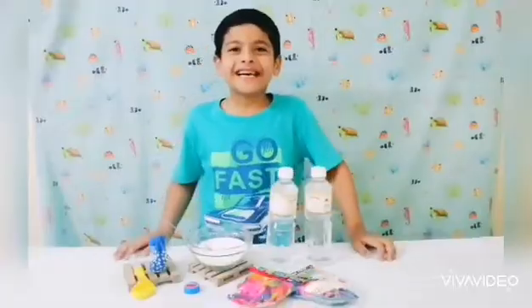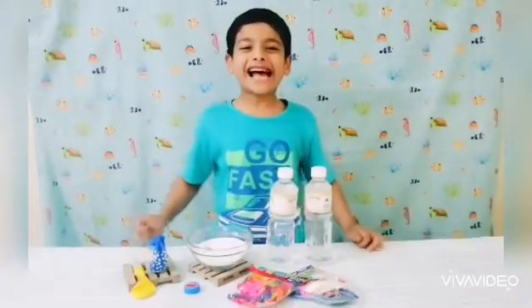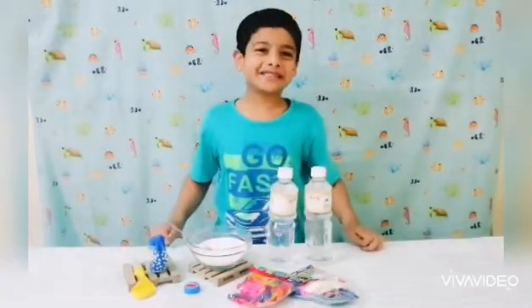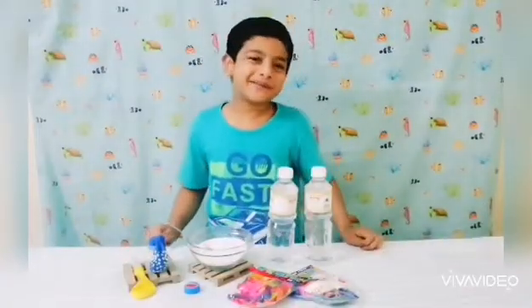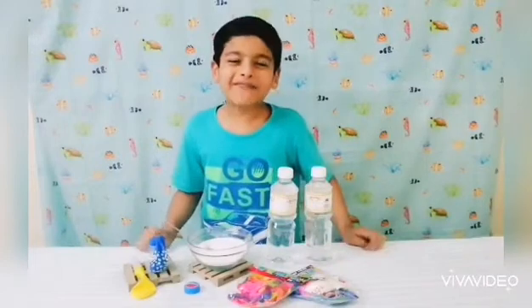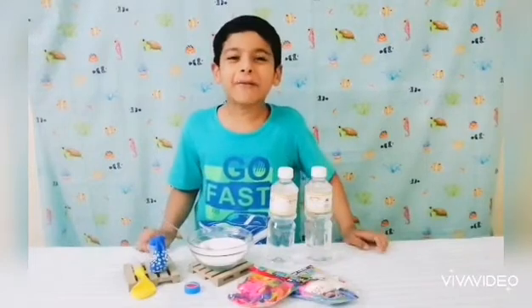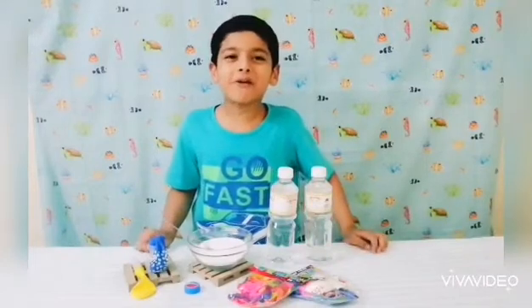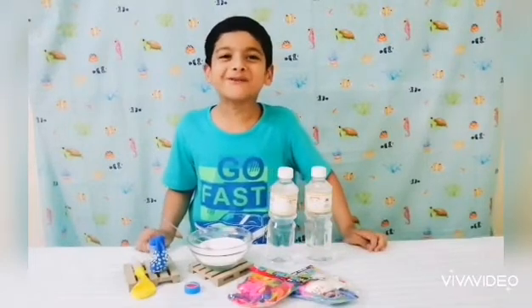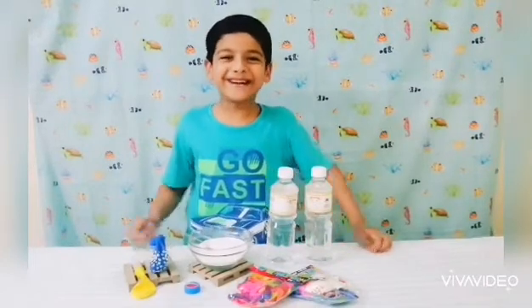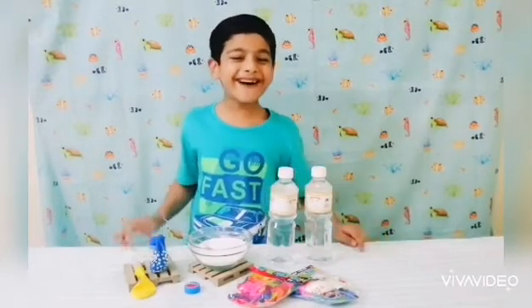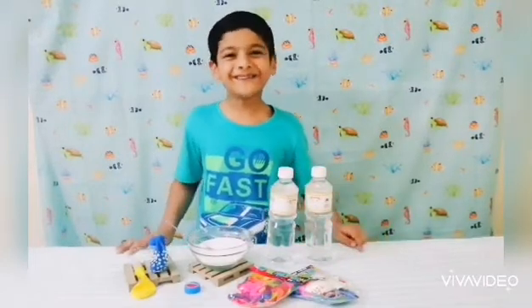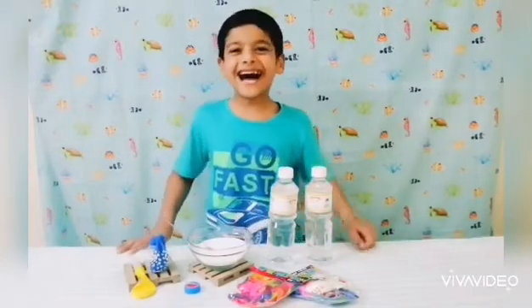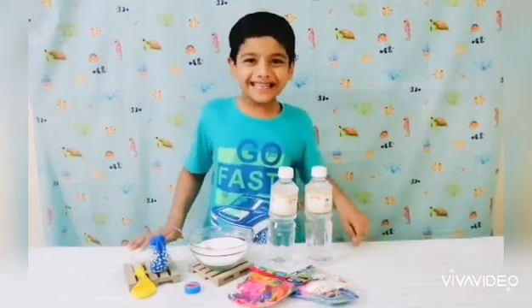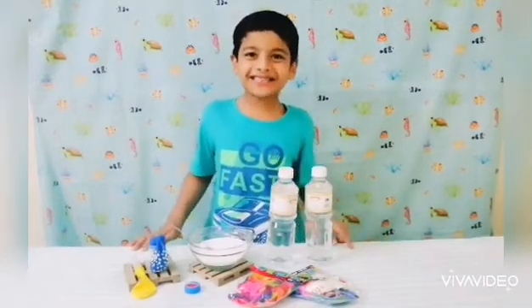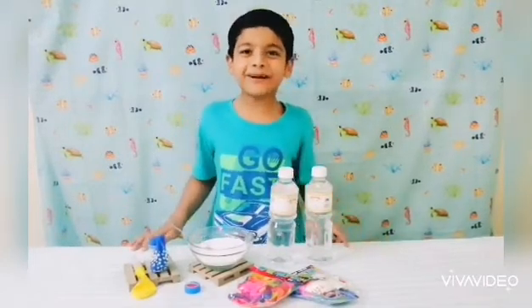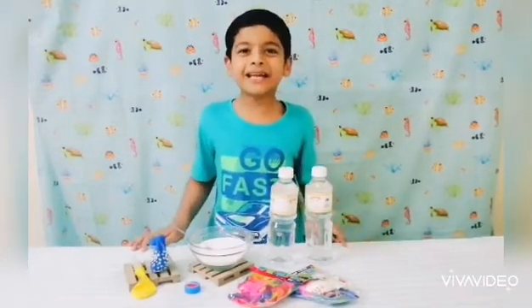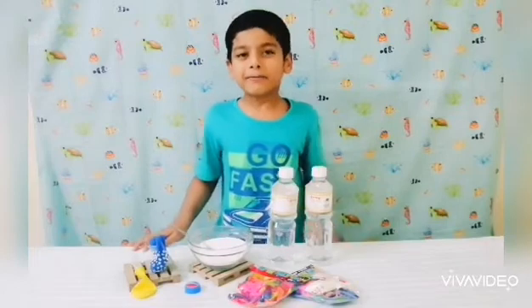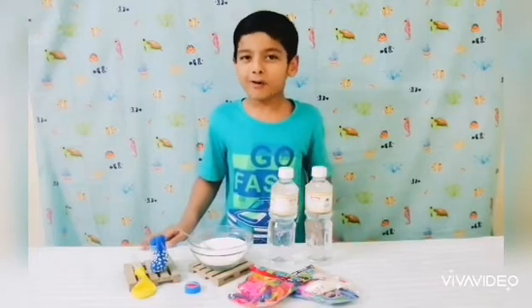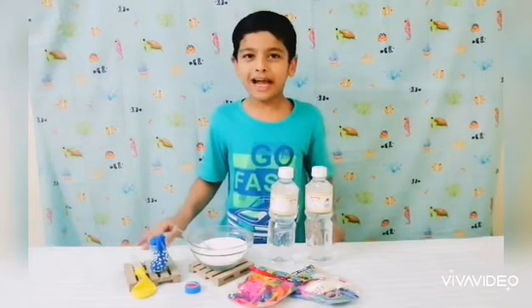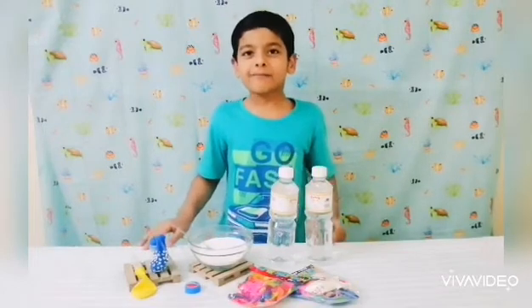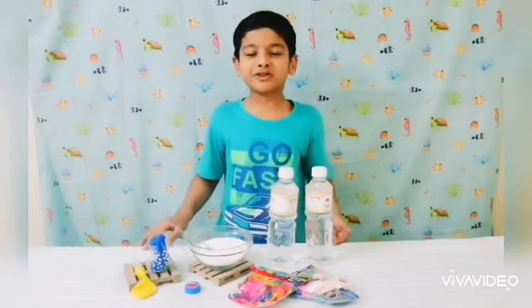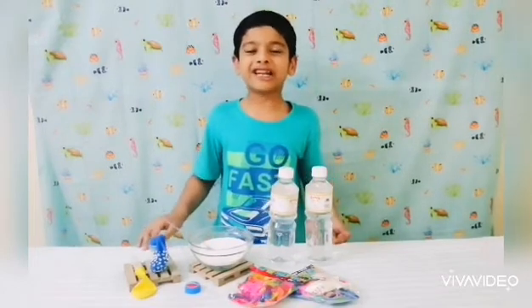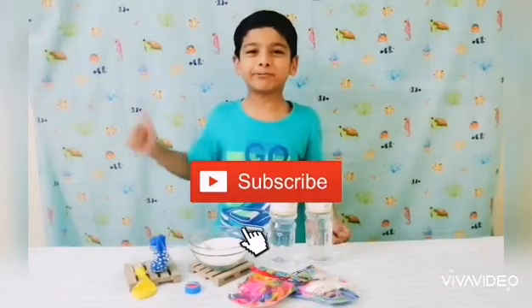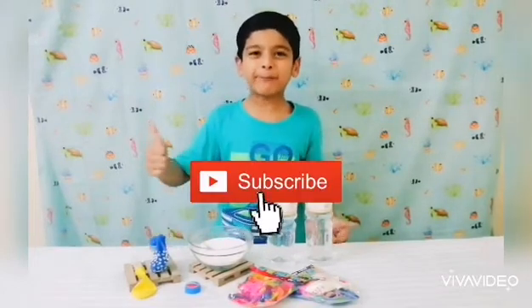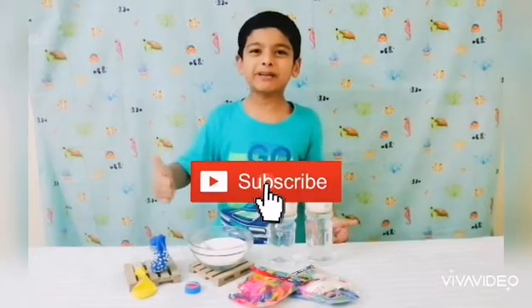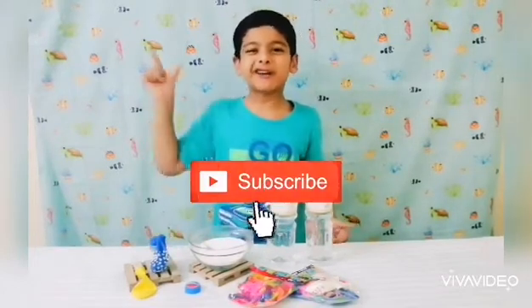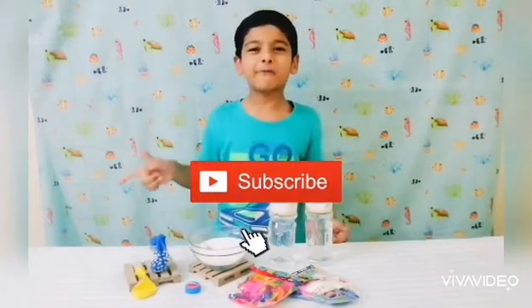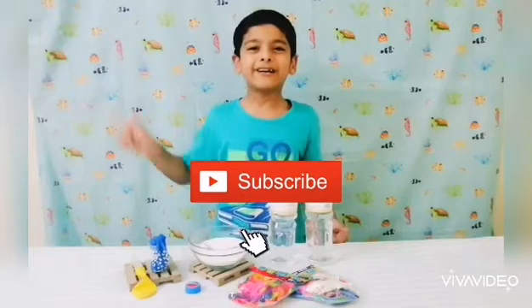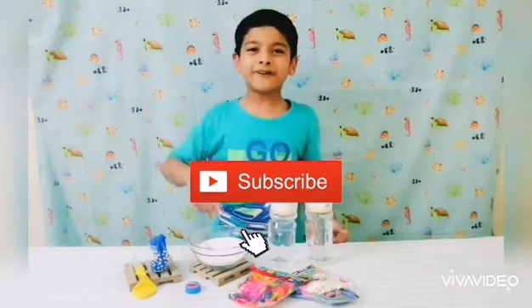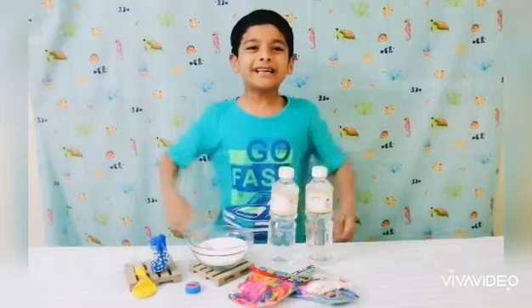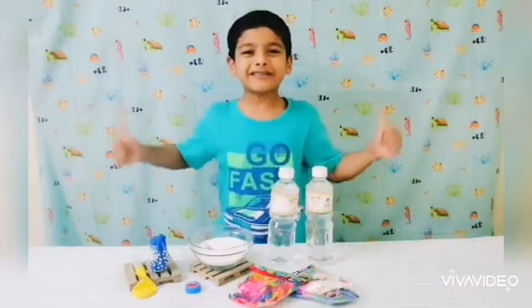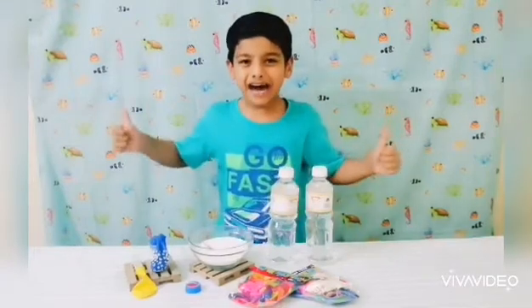Hi guys! It's me, Robby from Bait Reviews. Today we are doing another science experiment. But before we start, make sure to hit that subscribe button. So let's start!